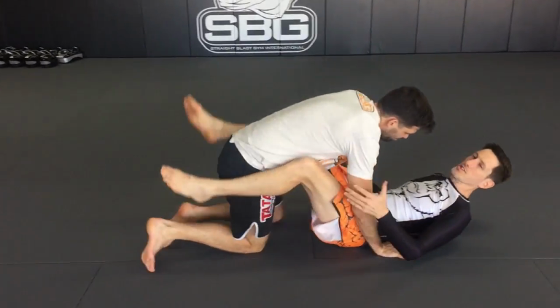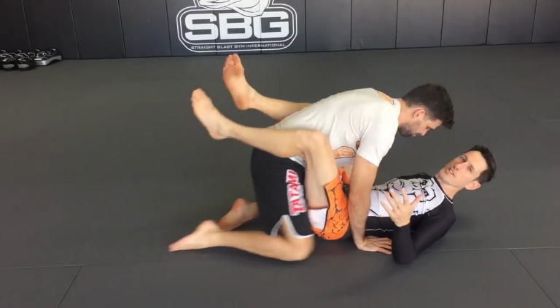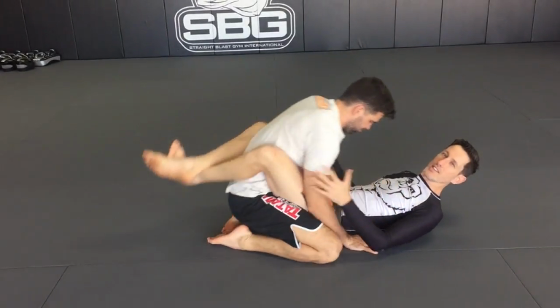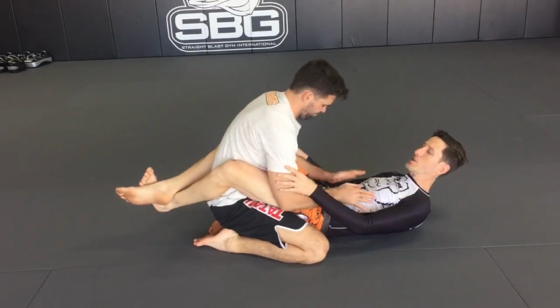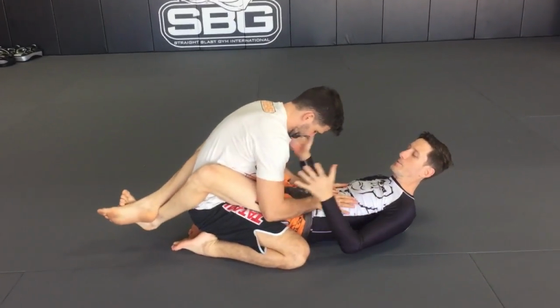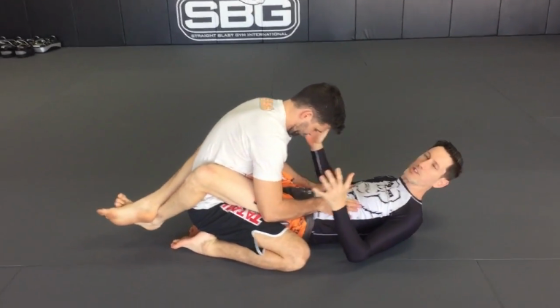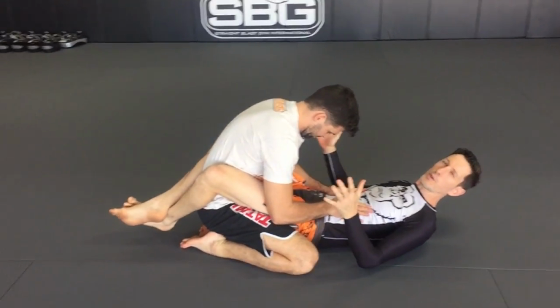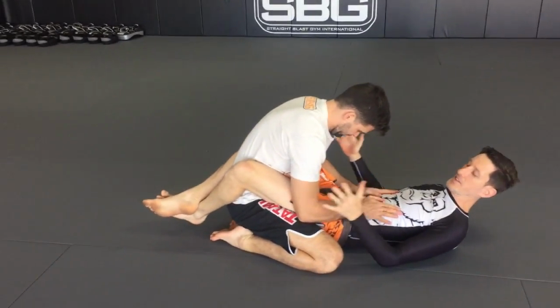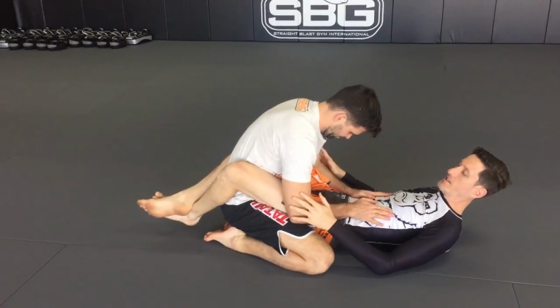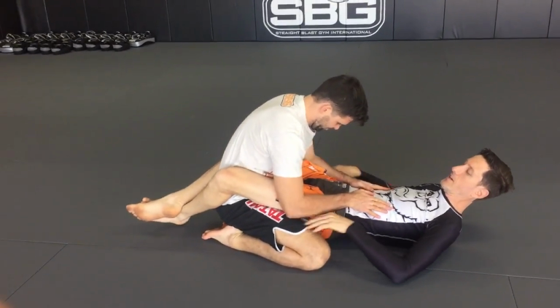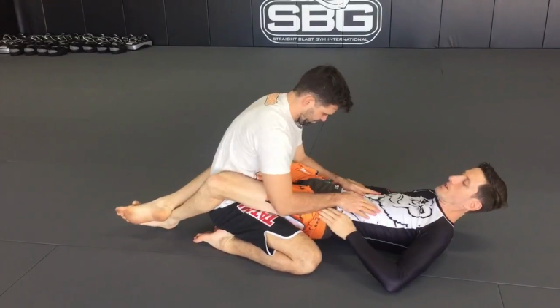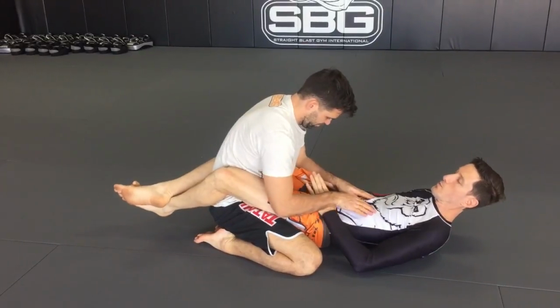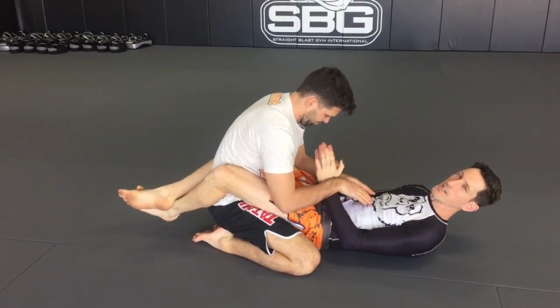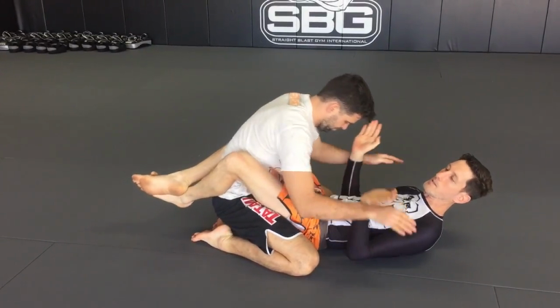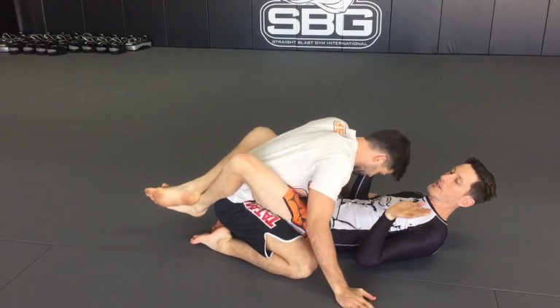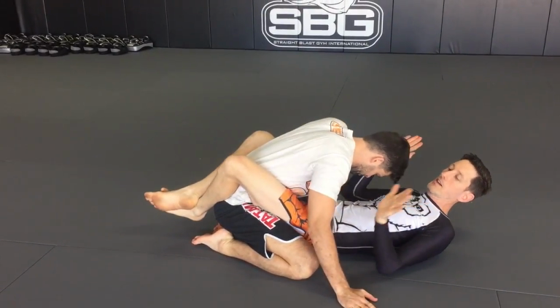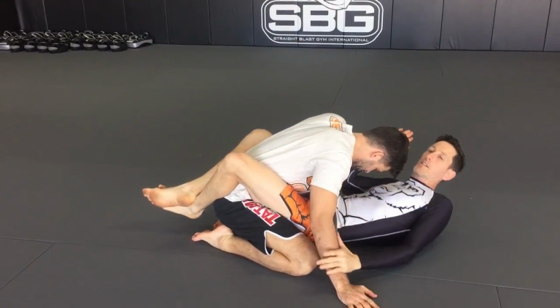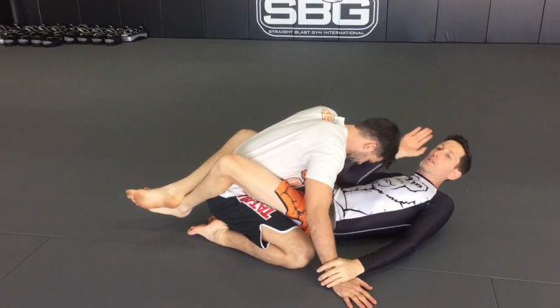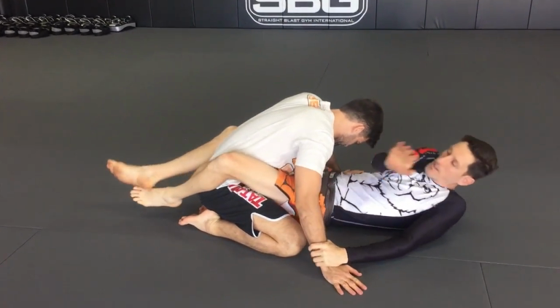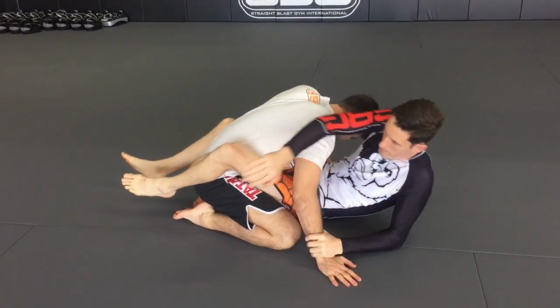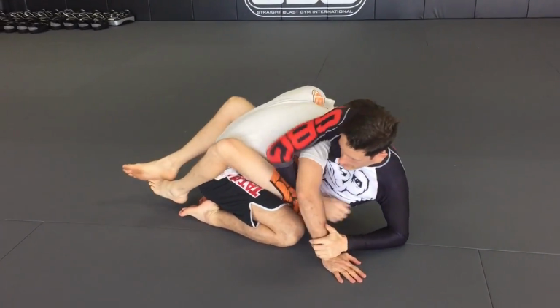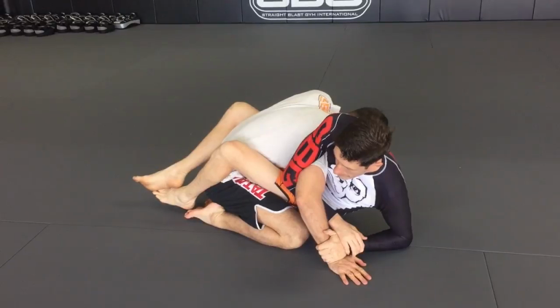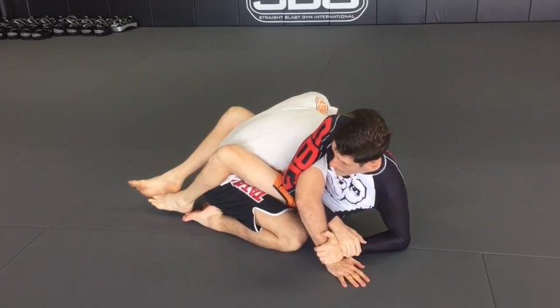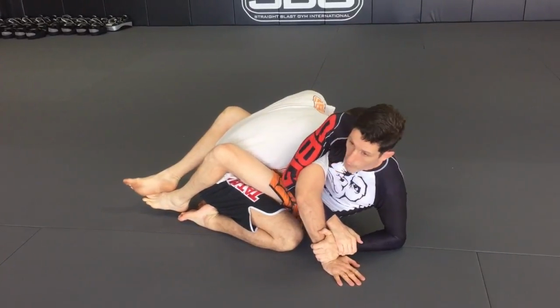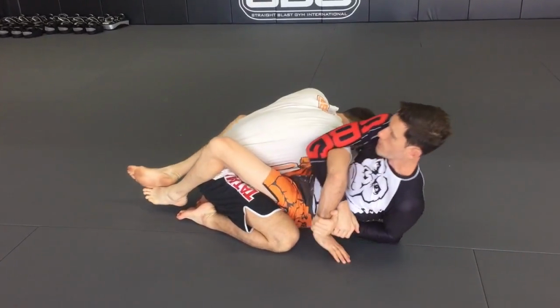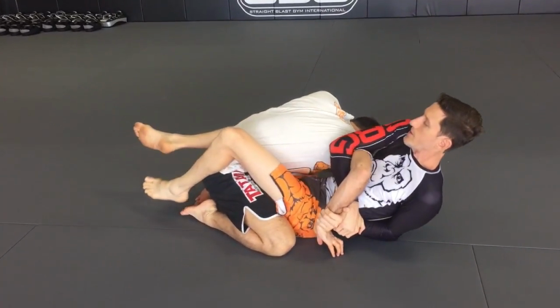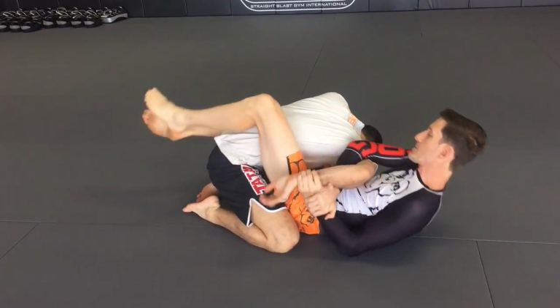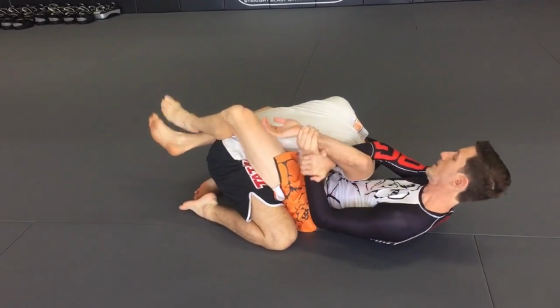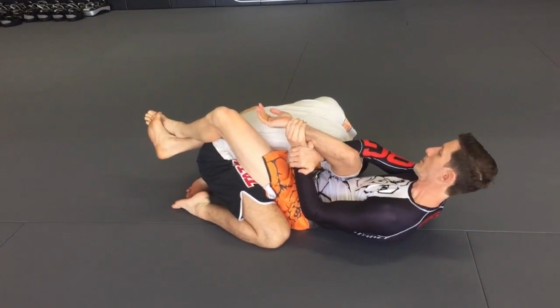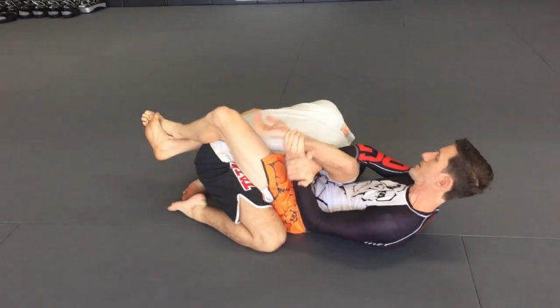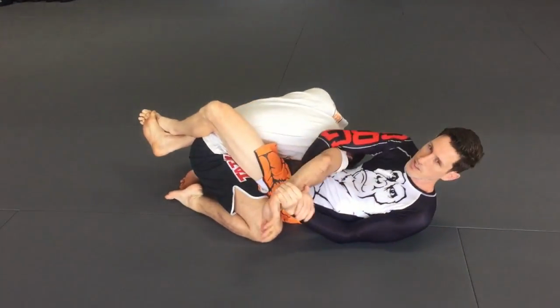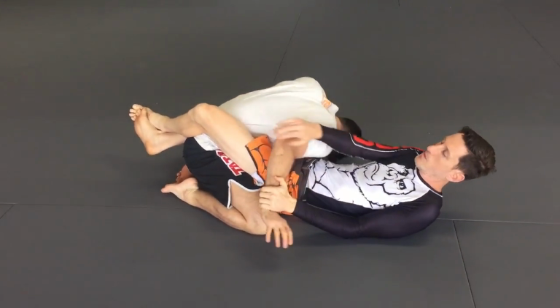There are lots of ways you can set this position up, but the classic way we all learn at the start is to lift our hips, scoop under his hands and bring them down, grab the wrist, sit up and attack. From here normally we just want to shift our hips and come across to finish the Kimura.